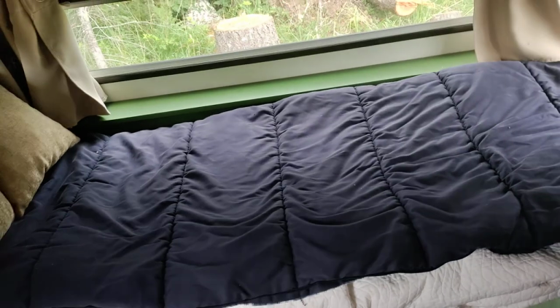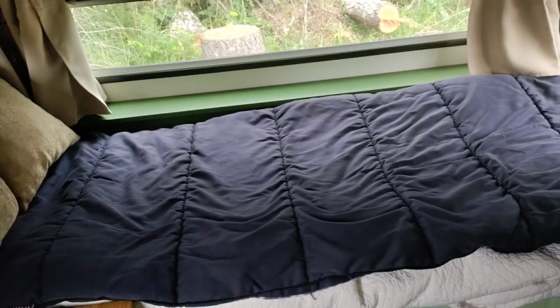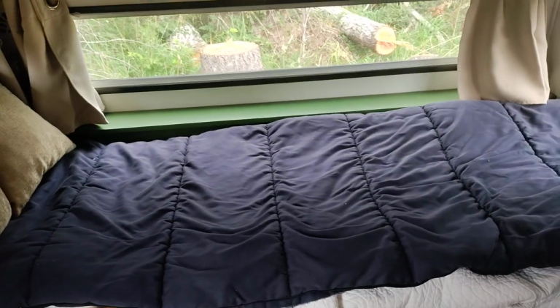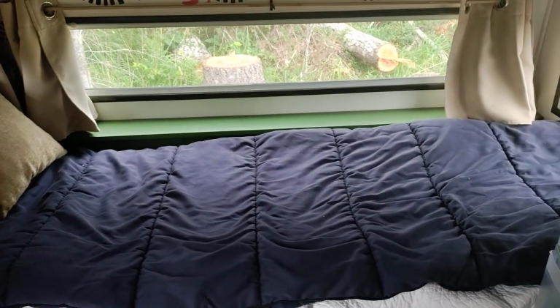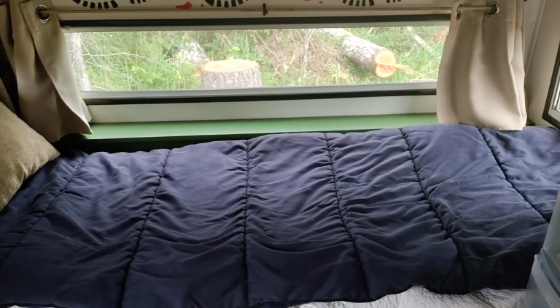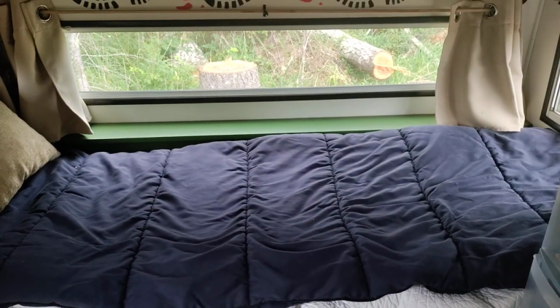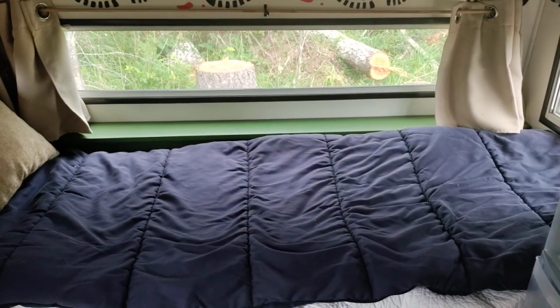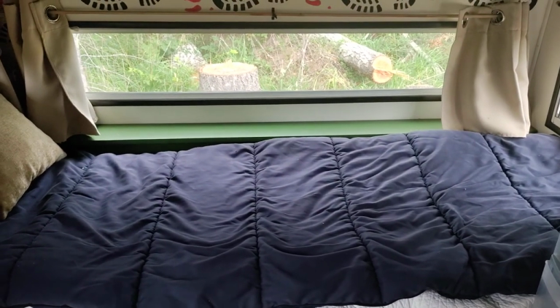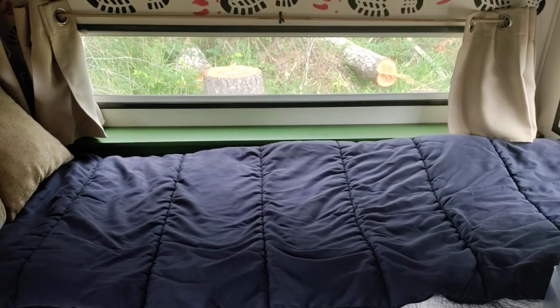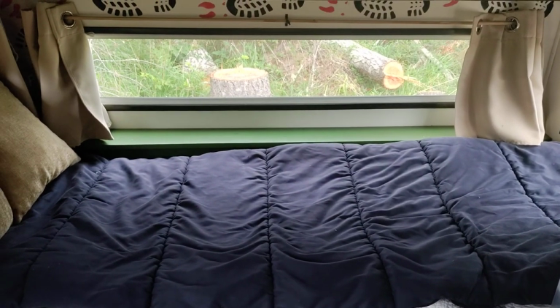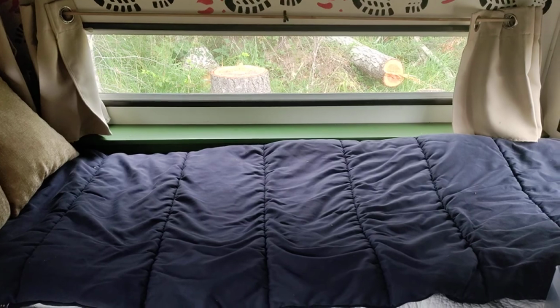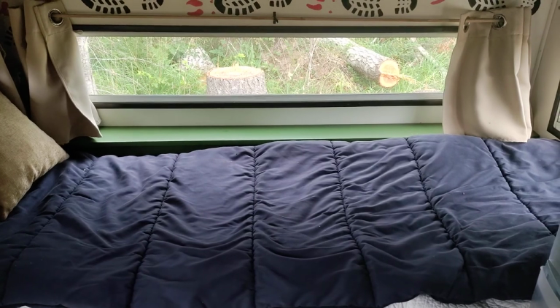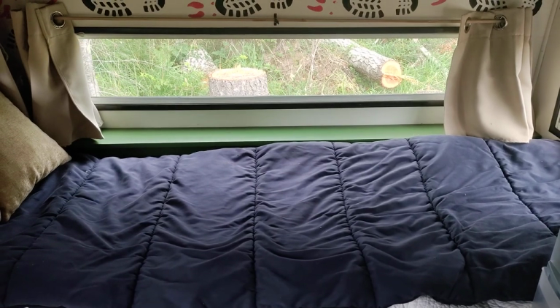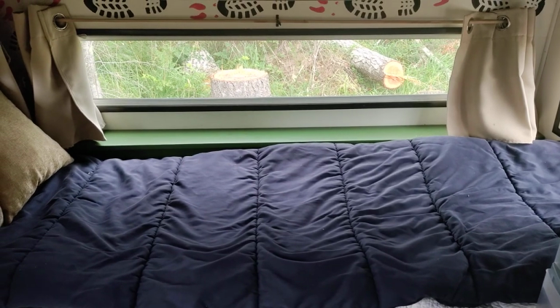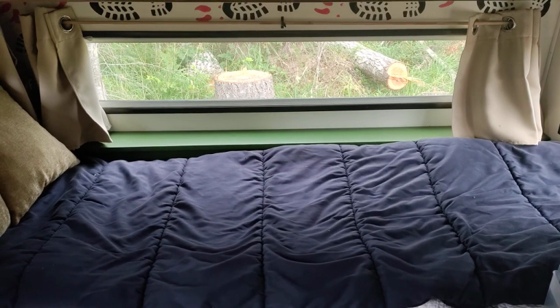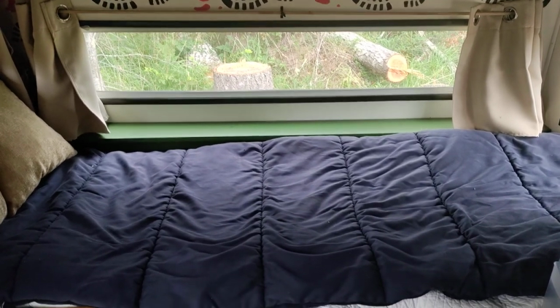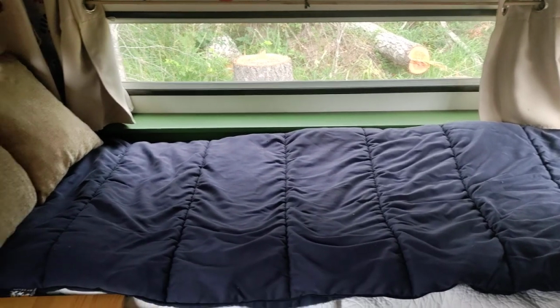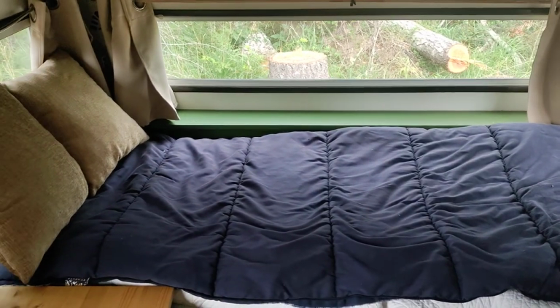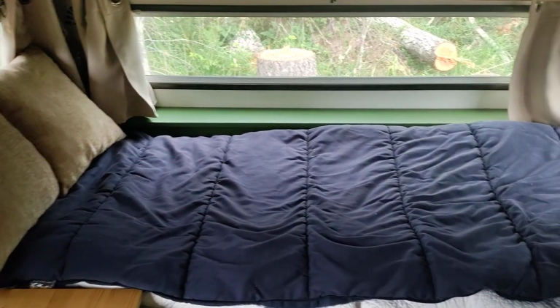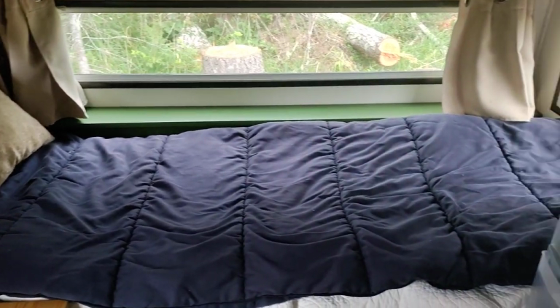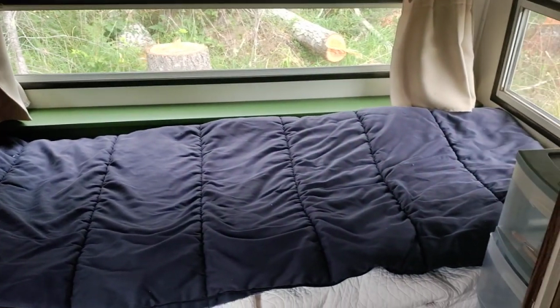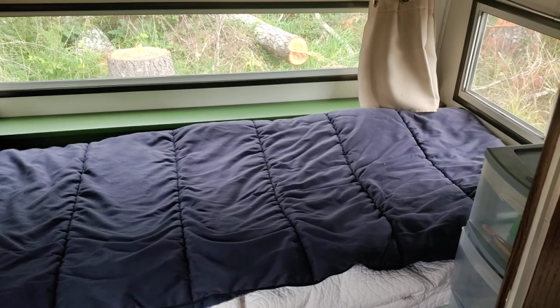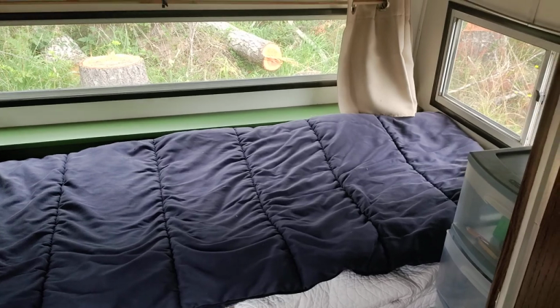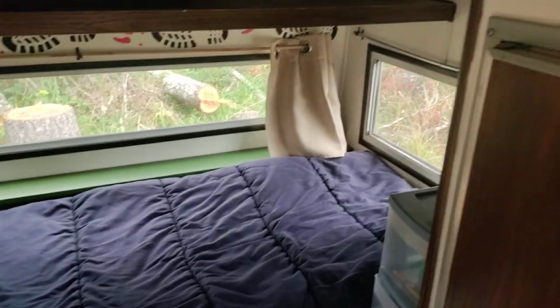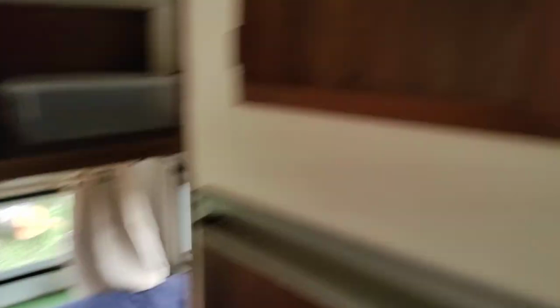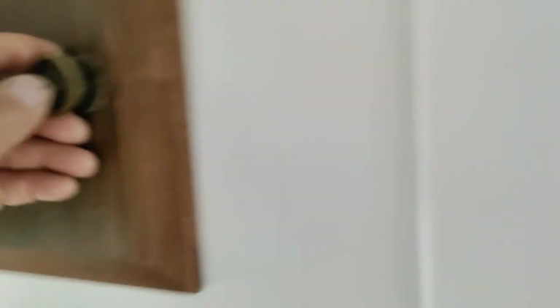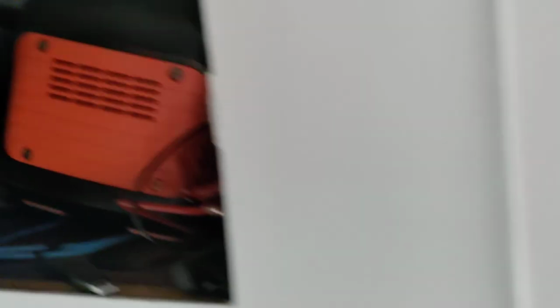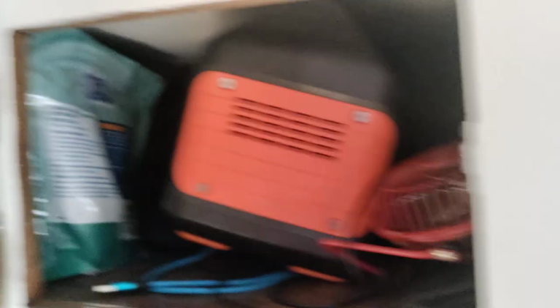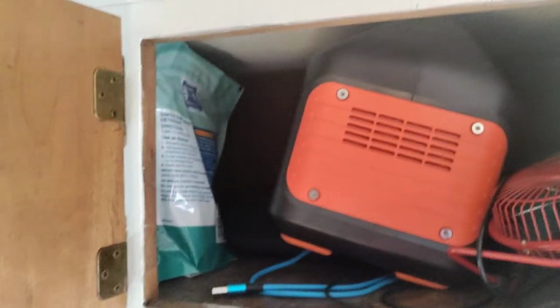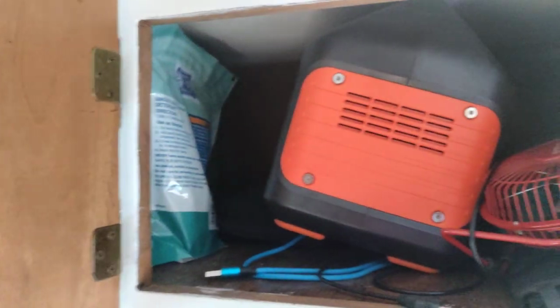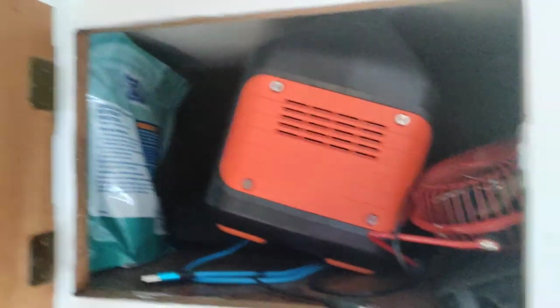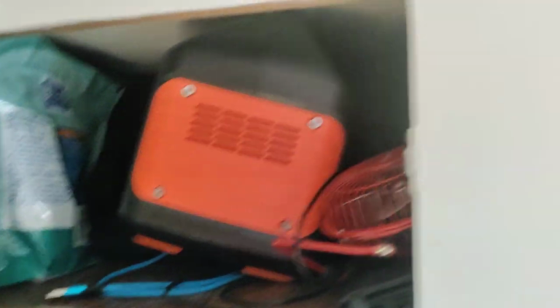I got rid of the table in the back — usually all these little trailers have a little dining area back there — so I just put a bed back there instead and it worked out really nice. Up here is where I keep my Jackery and some of my electrical things.